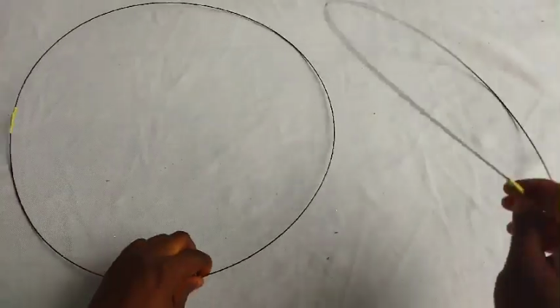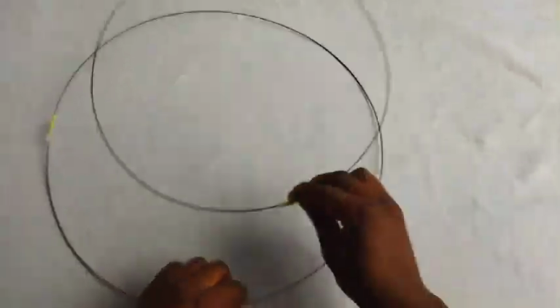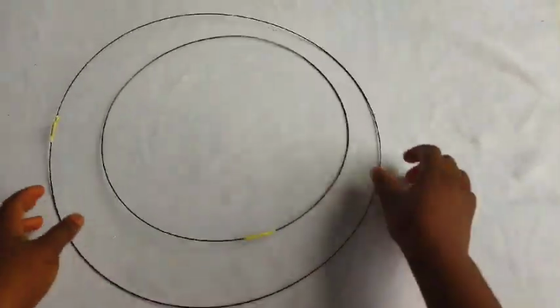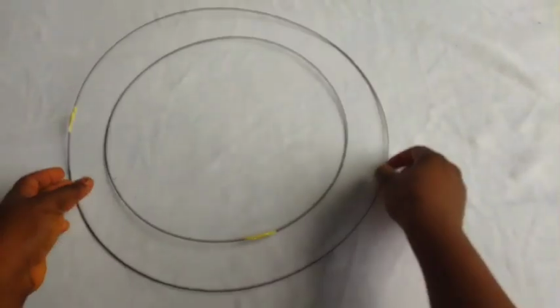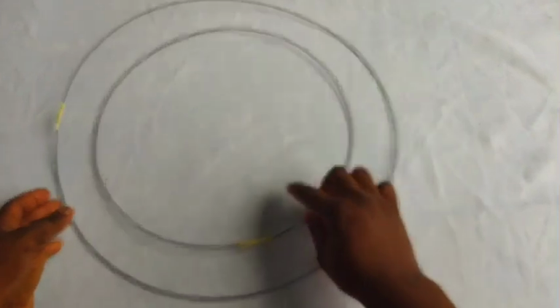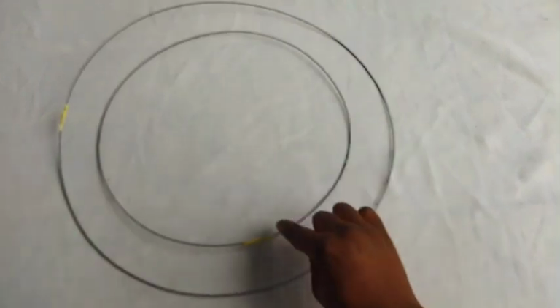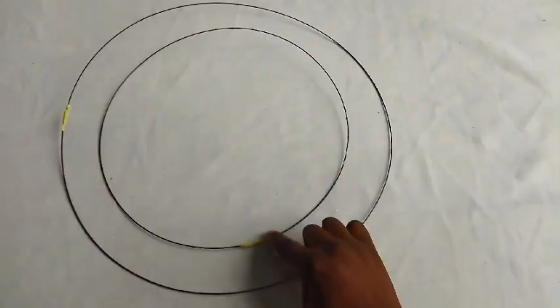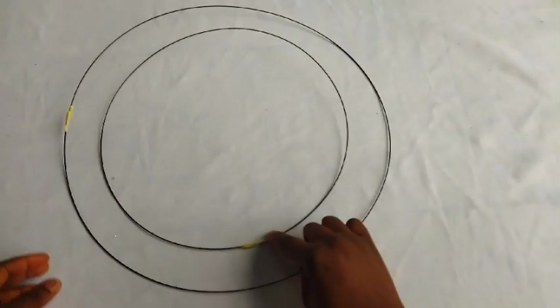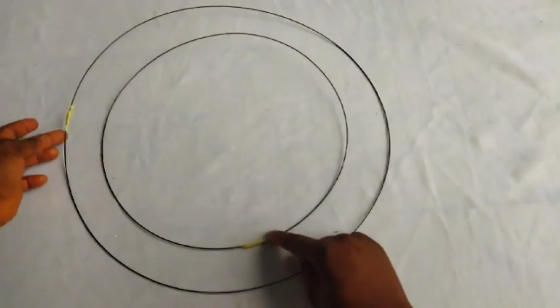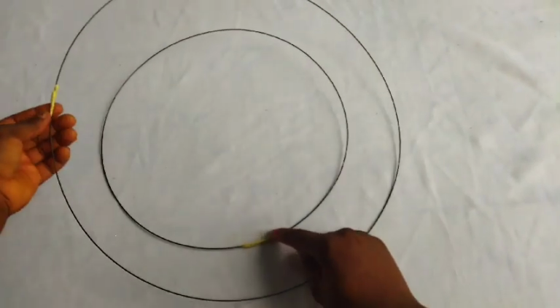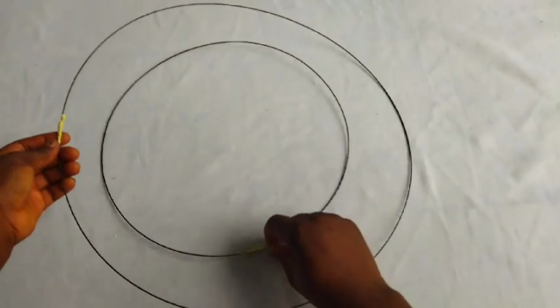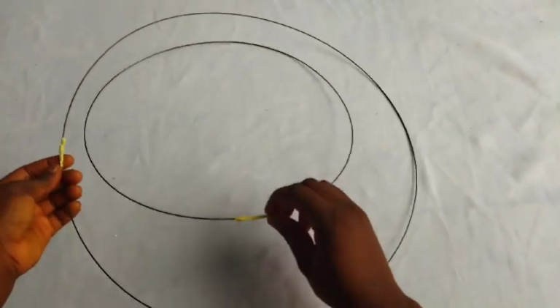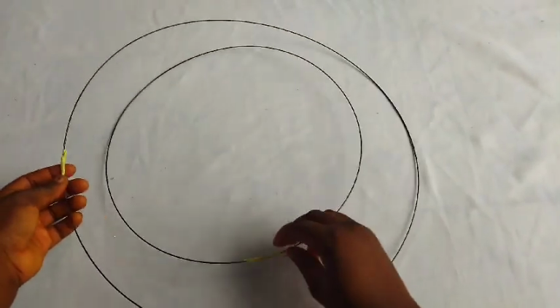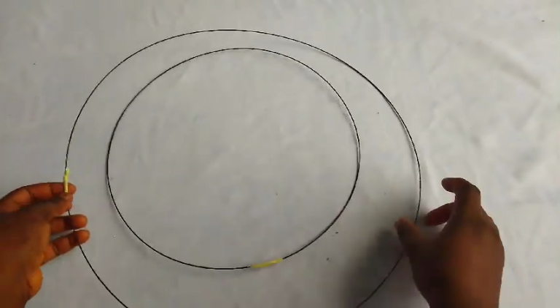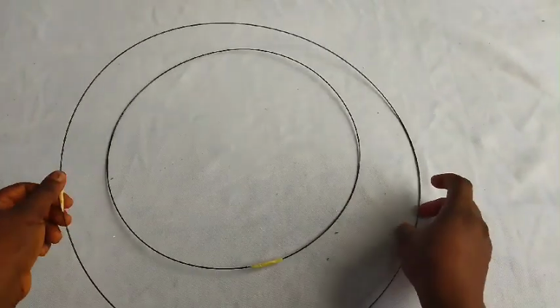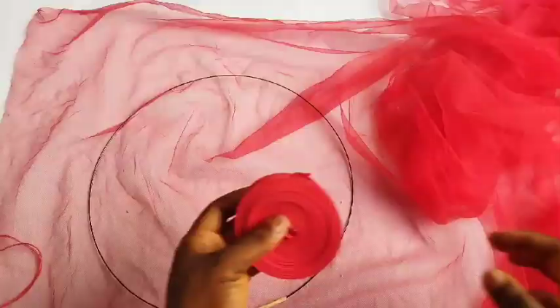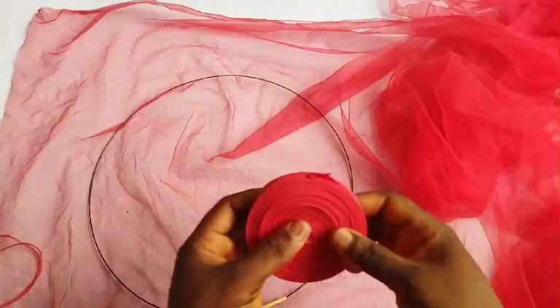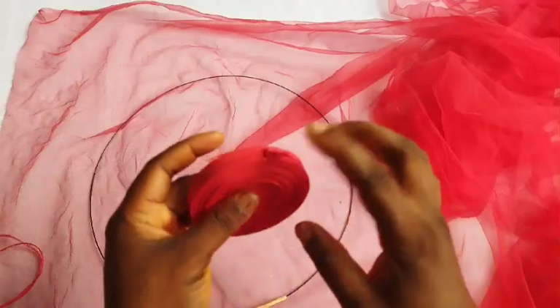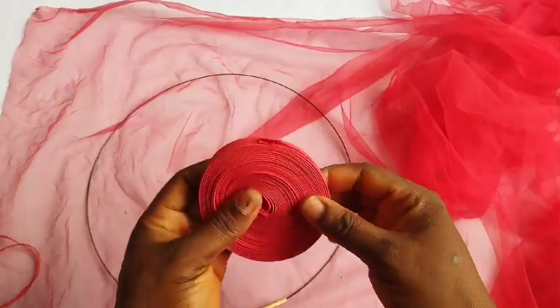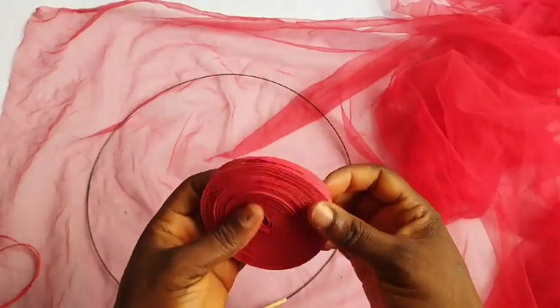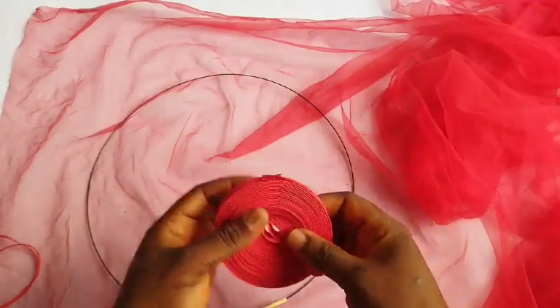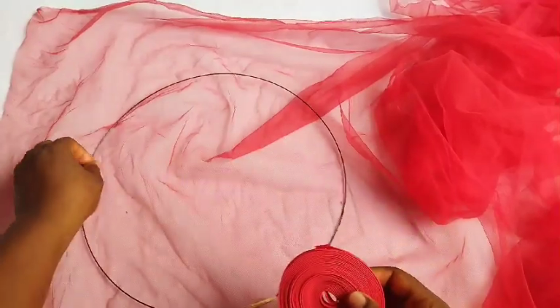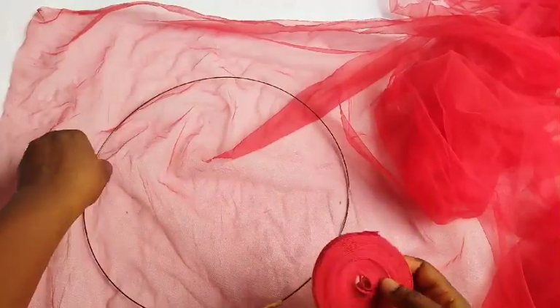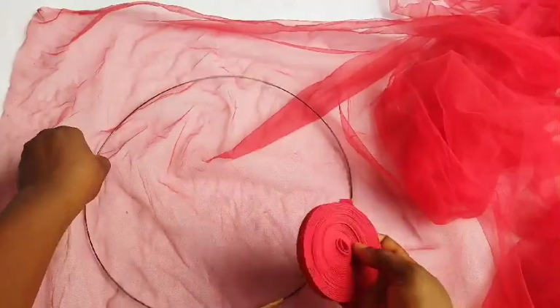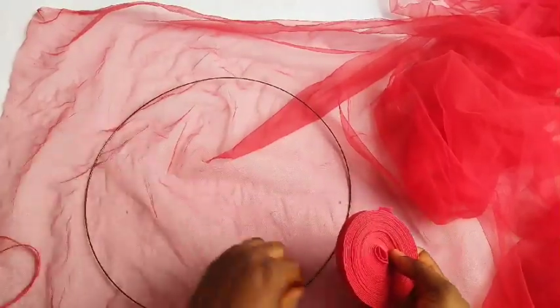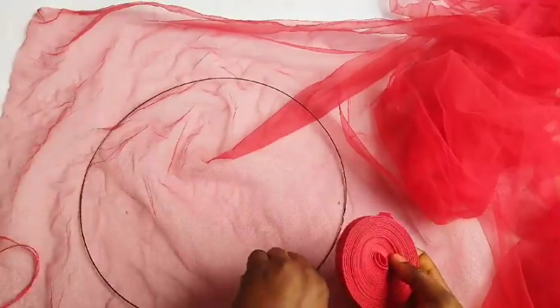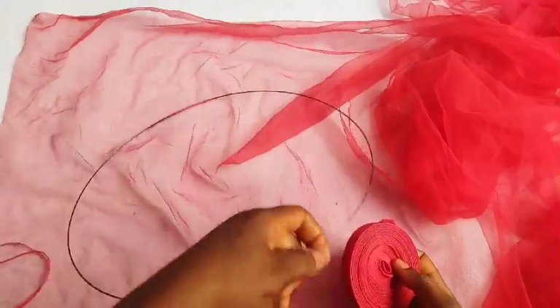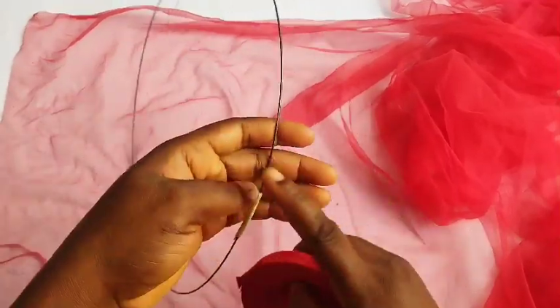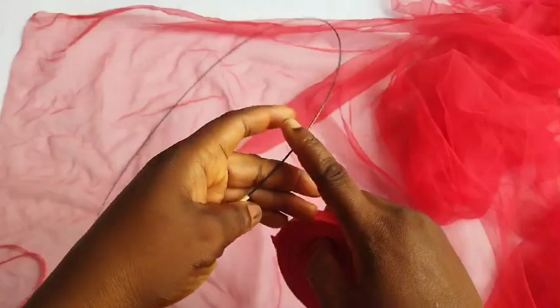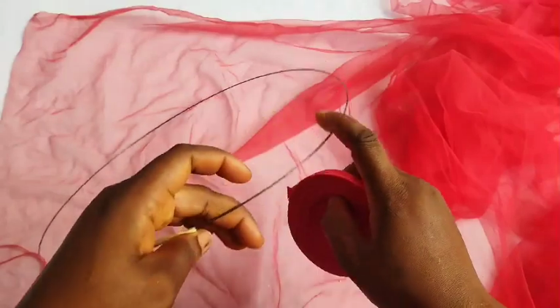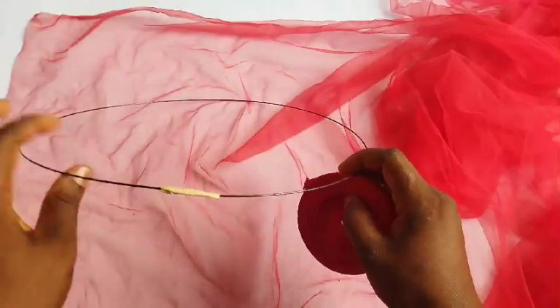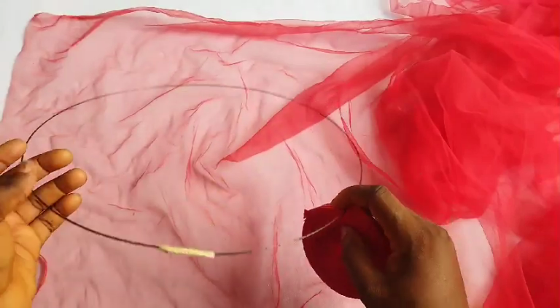I cut out two pieces of this — you can see it. The biggest one measures 52 inches and the small one measures 40 inches. Normally after wrapping up the edge, I use a bias to cover it up.